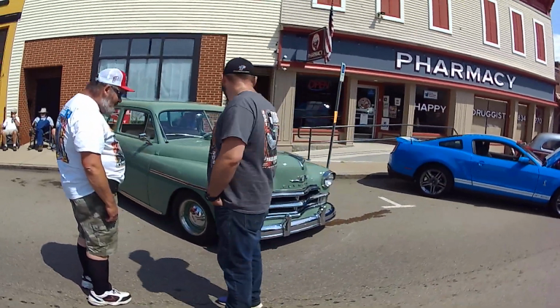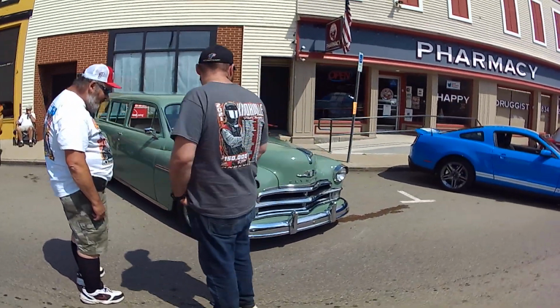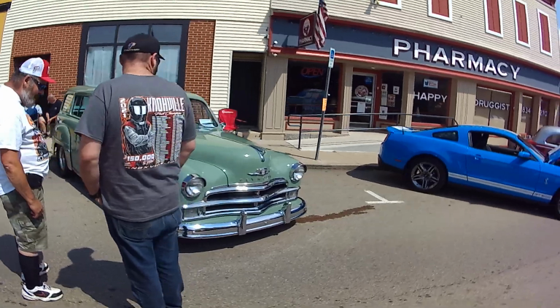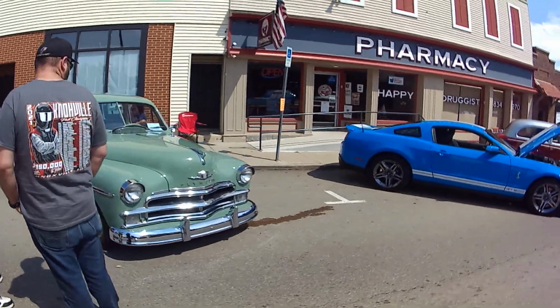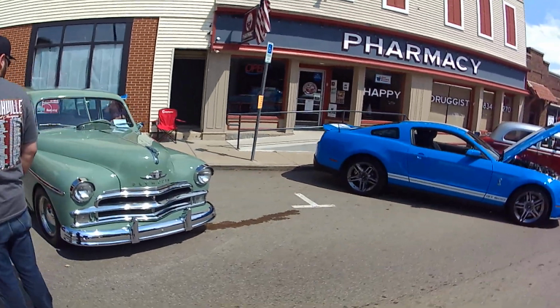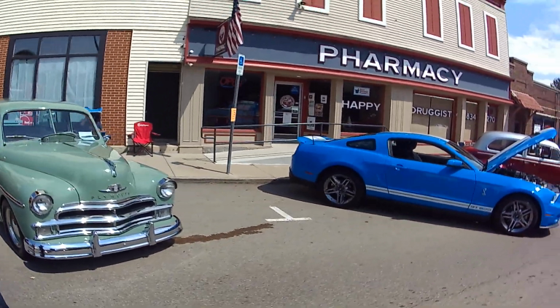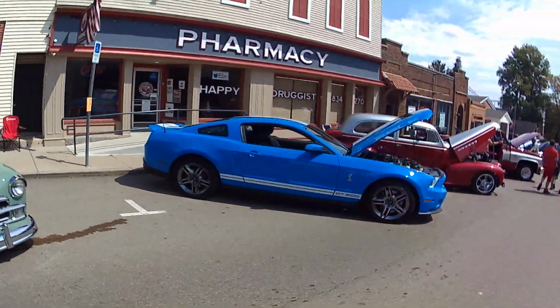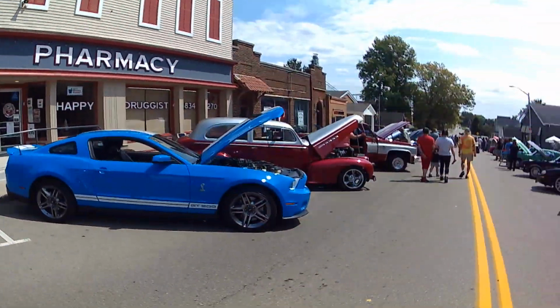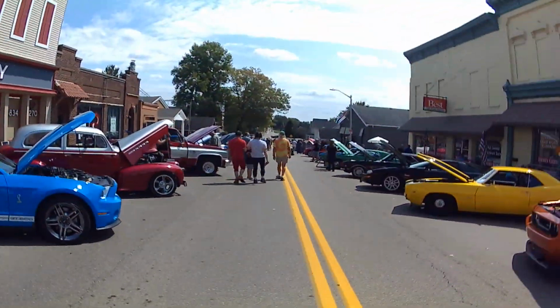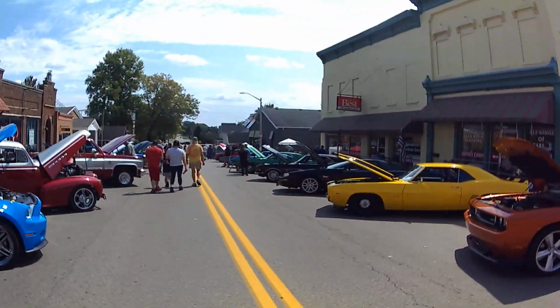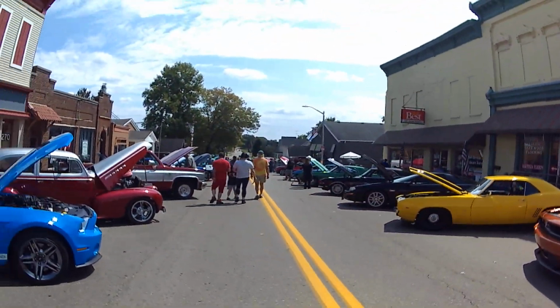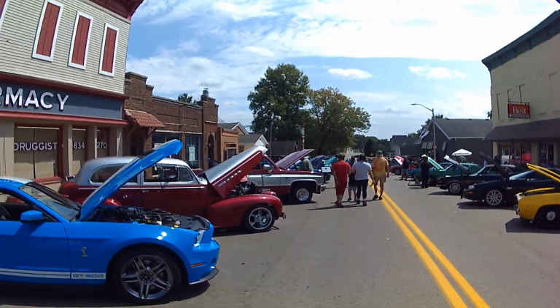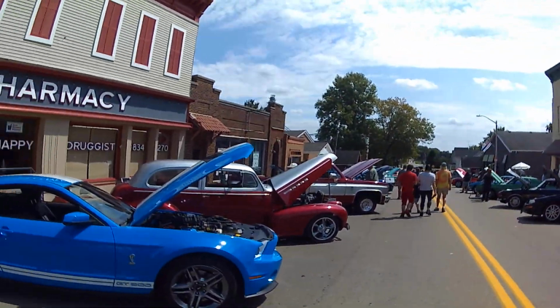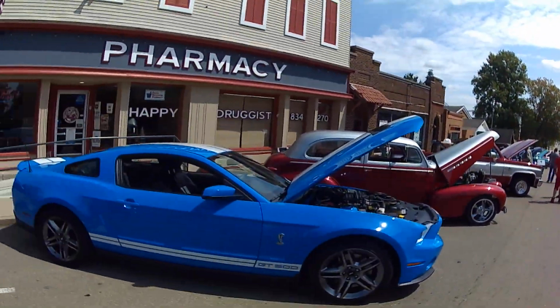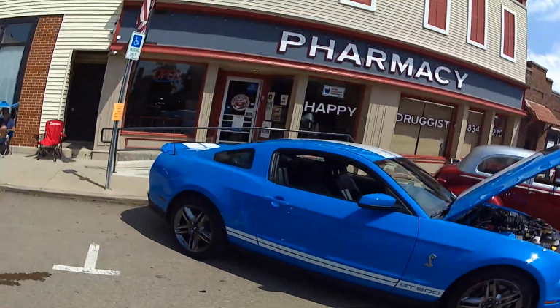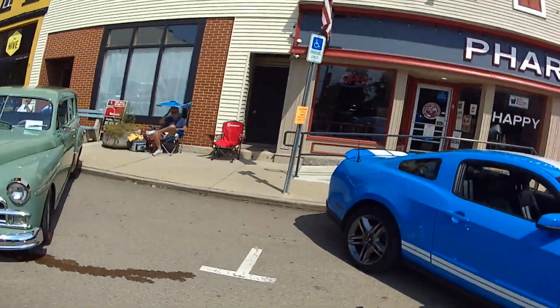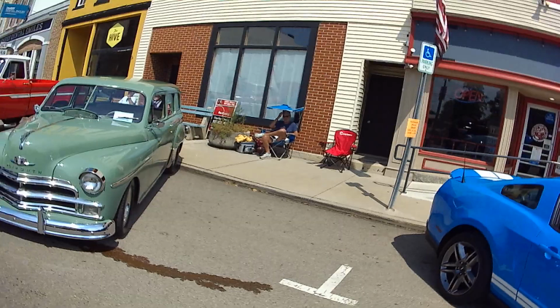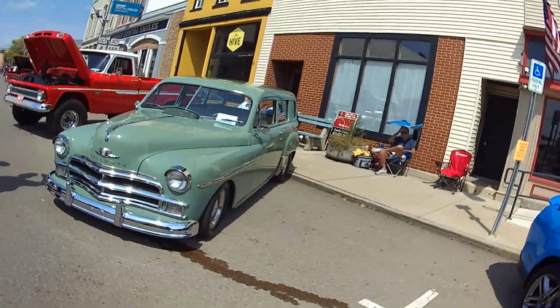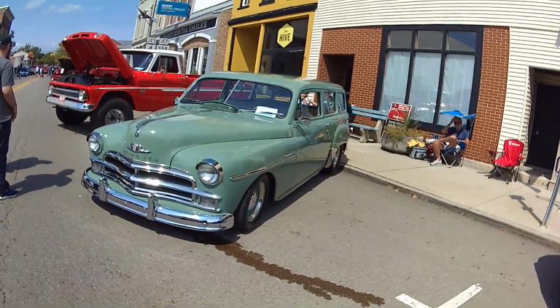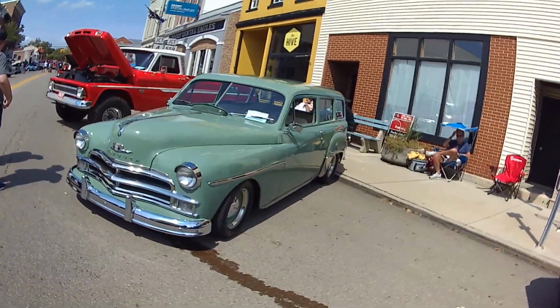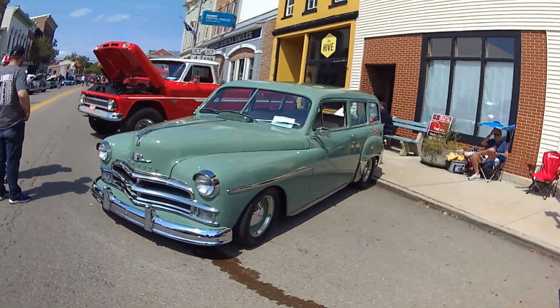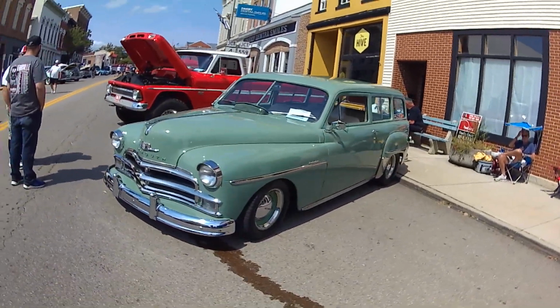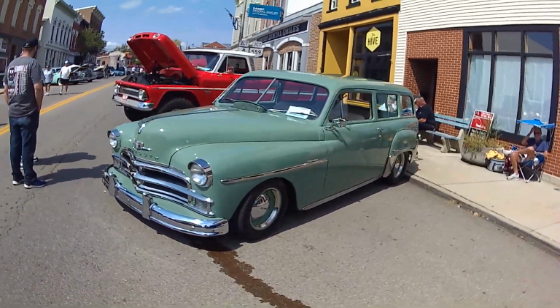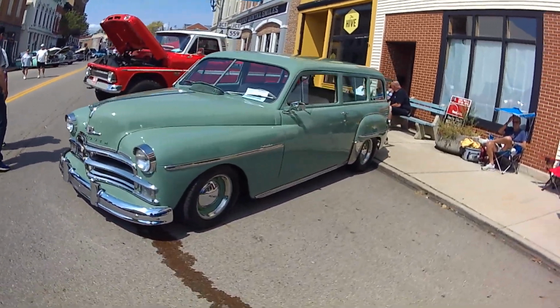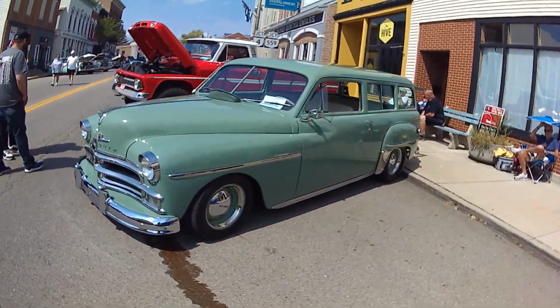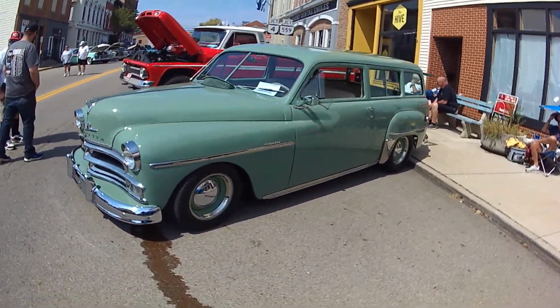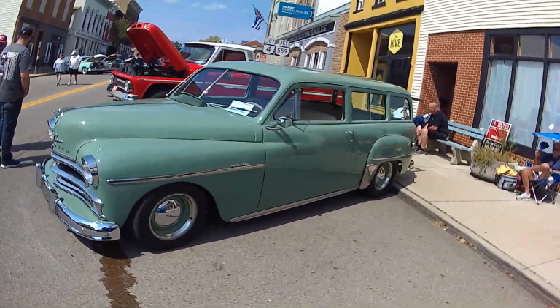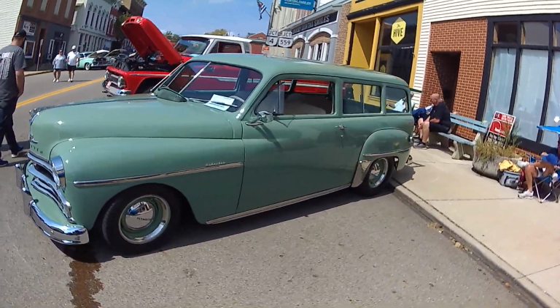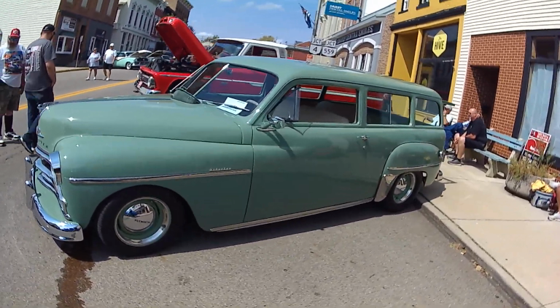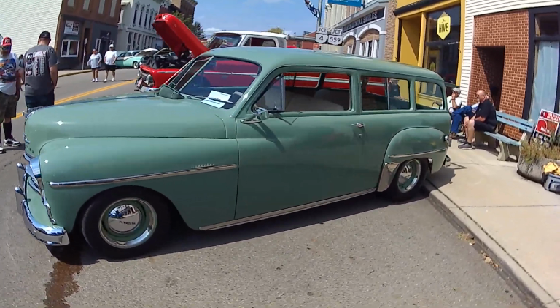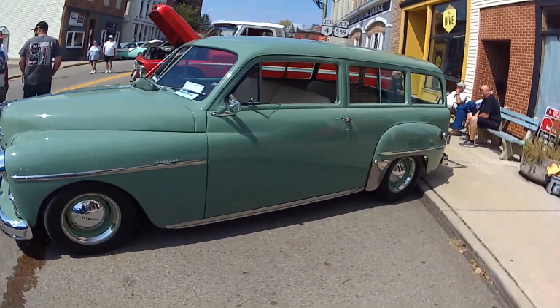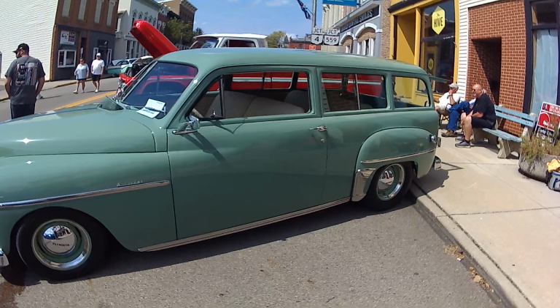Saw some cool Mustangs here. This one's in a class of its own, isn't it? Plymouth. Suburban — wow.